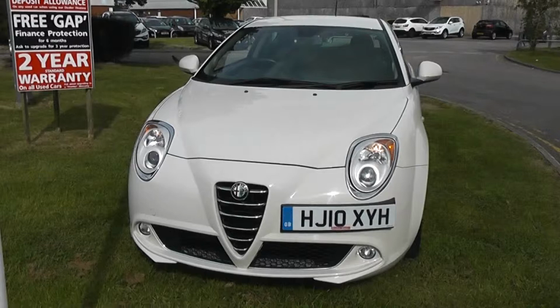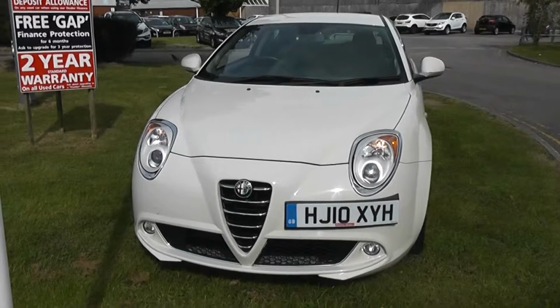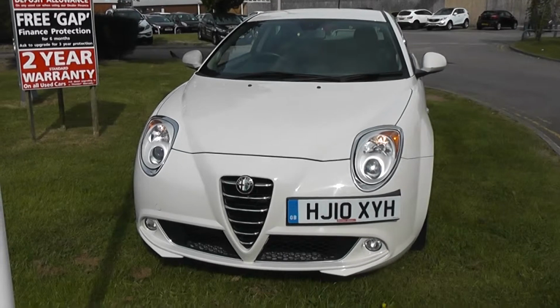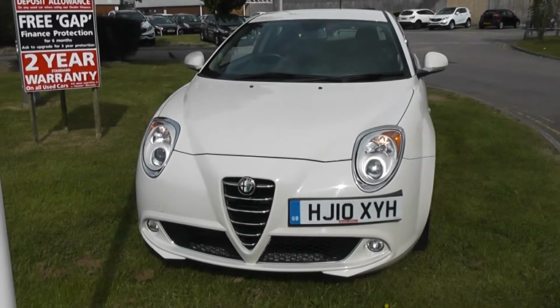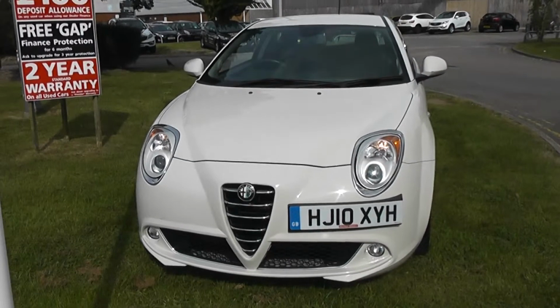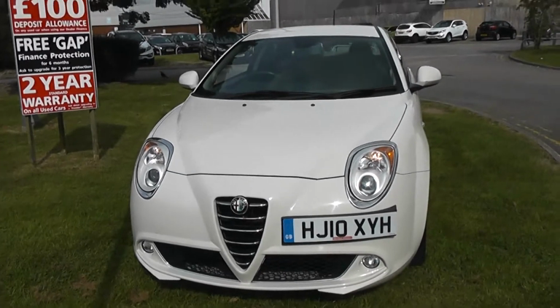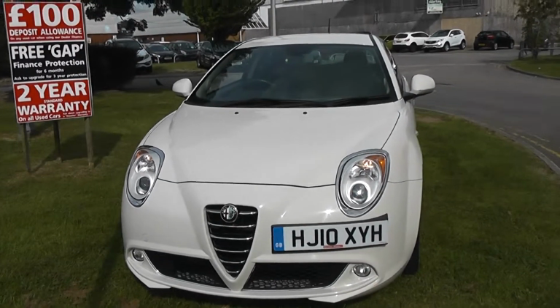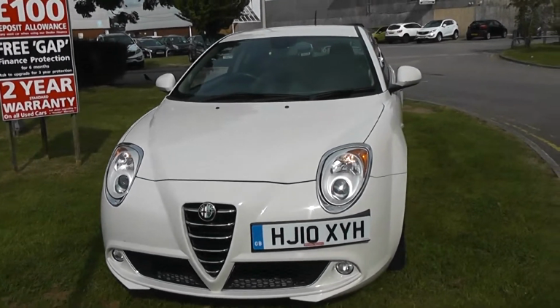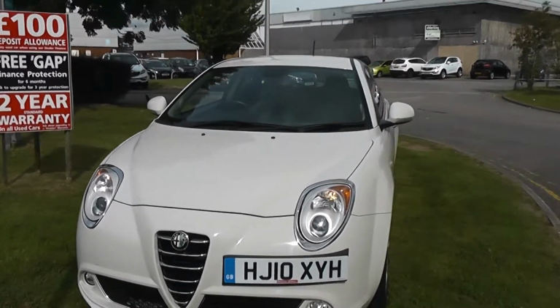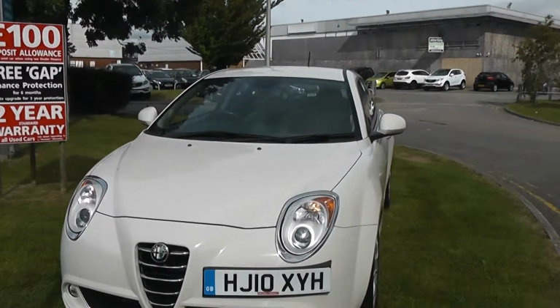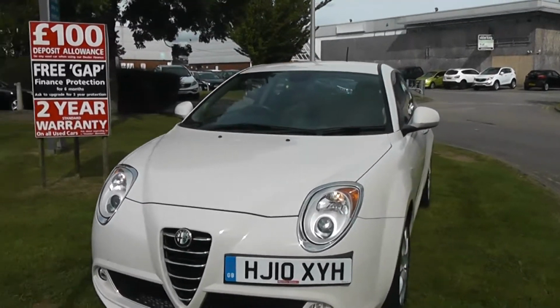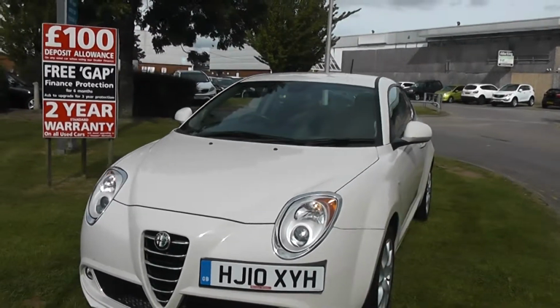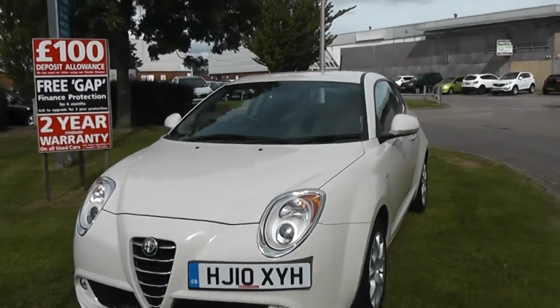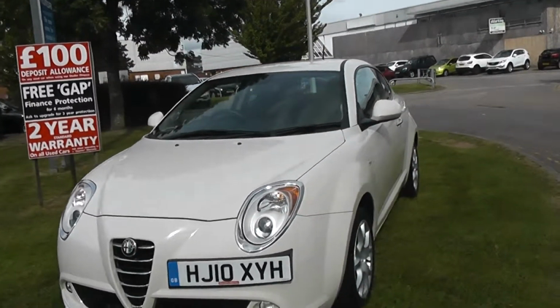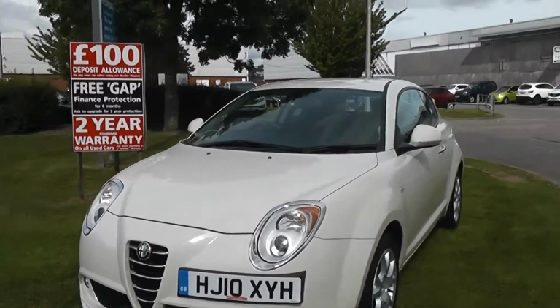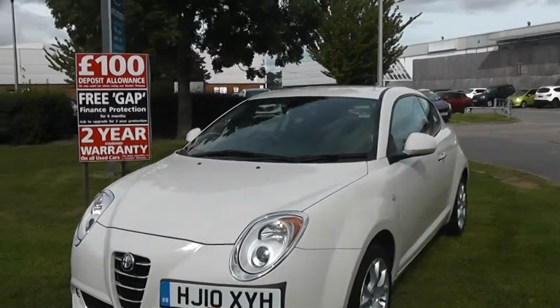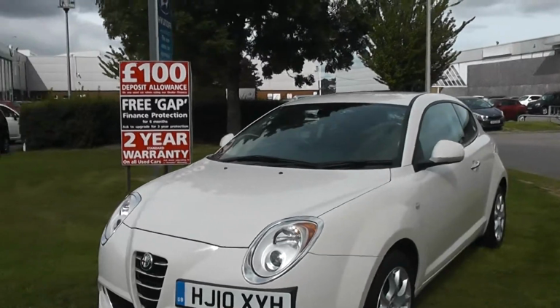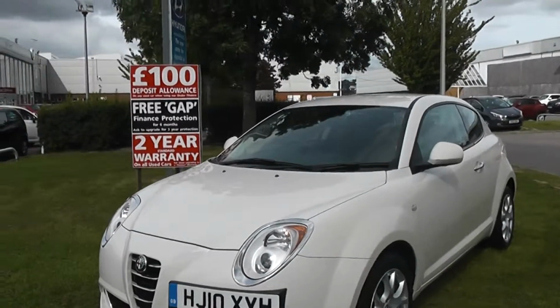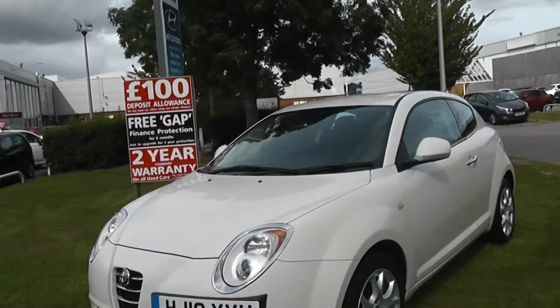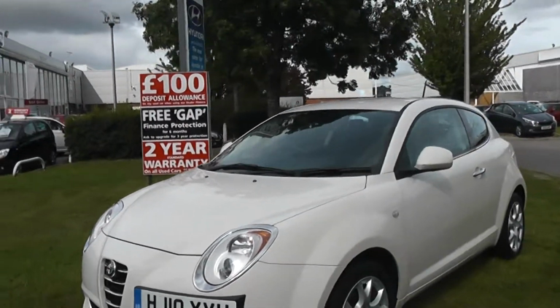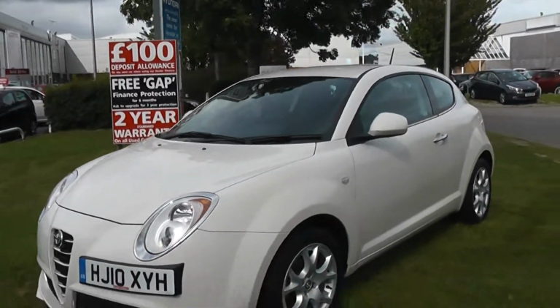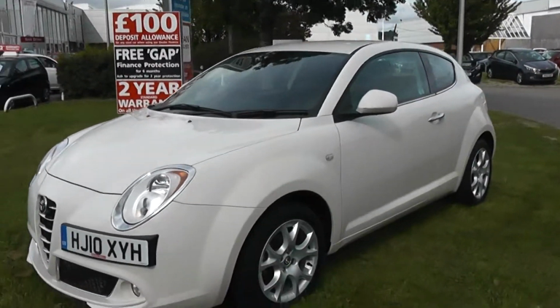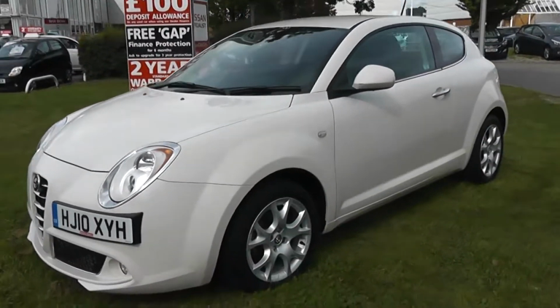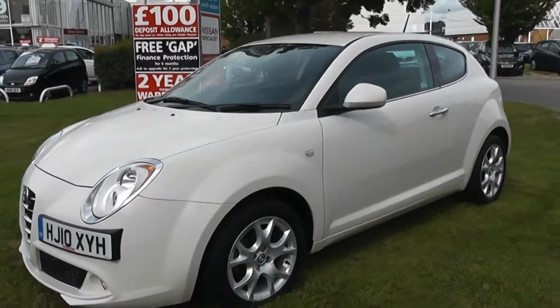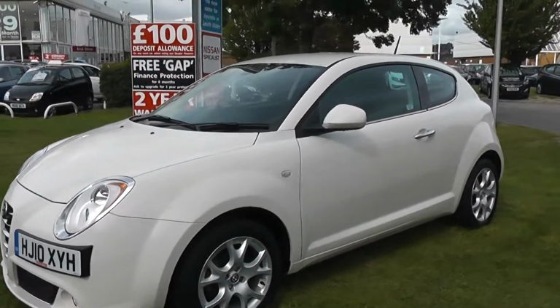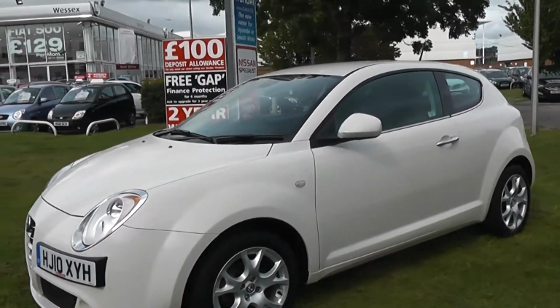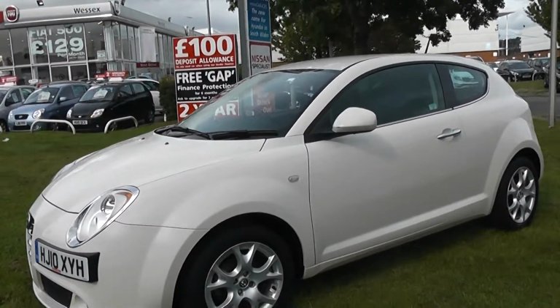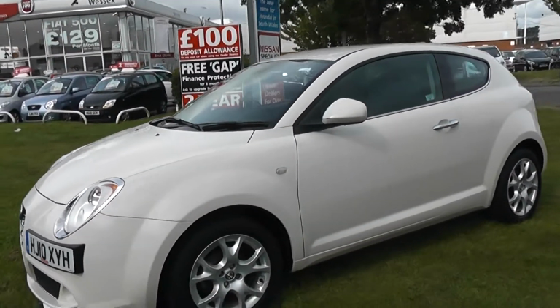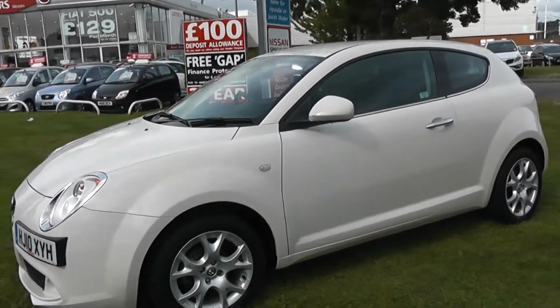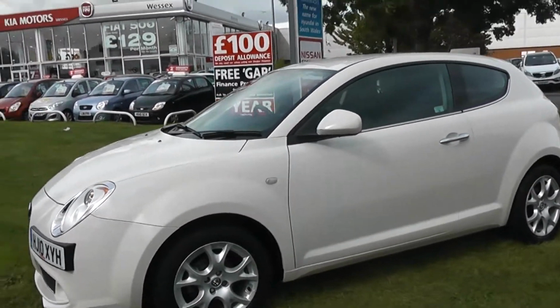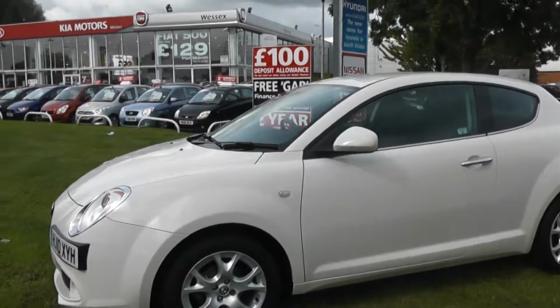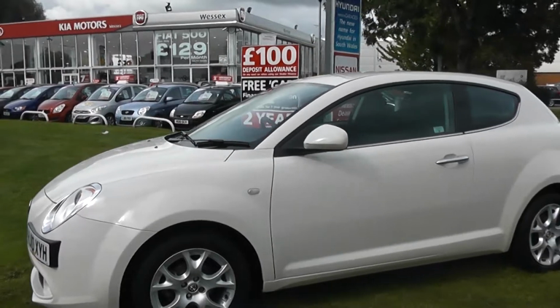Welcome to Wessex in Newport. Here we have a white template Alfa Romeo Mito. As you can see, it's a three-door car and comes with Alfa alloy wheels.